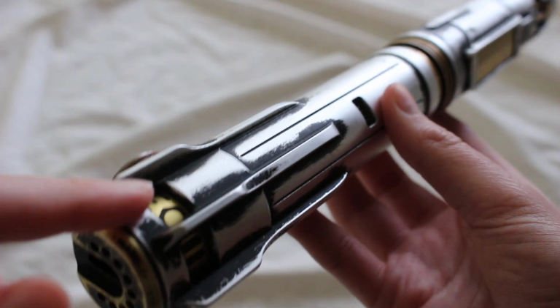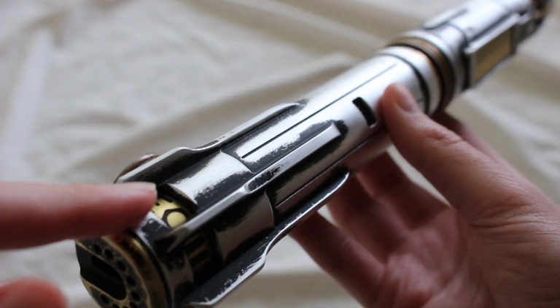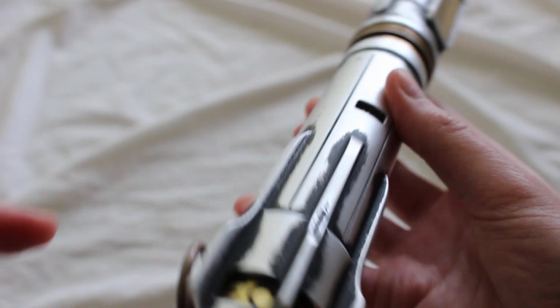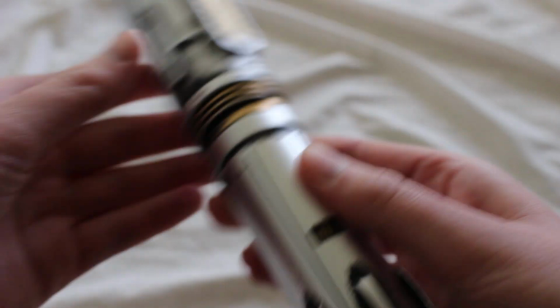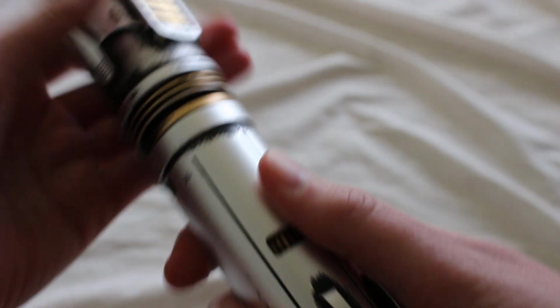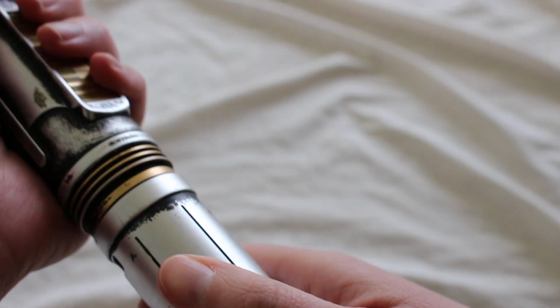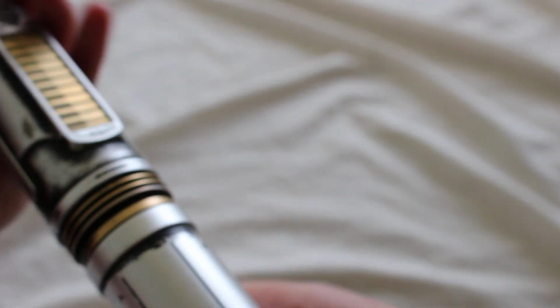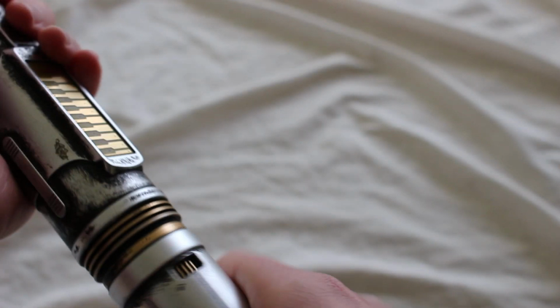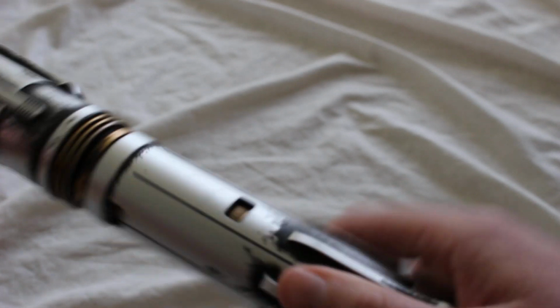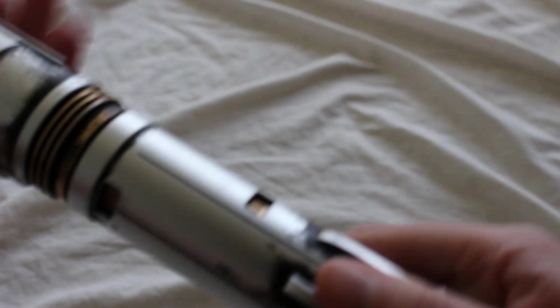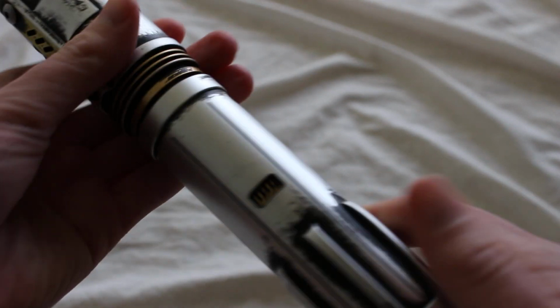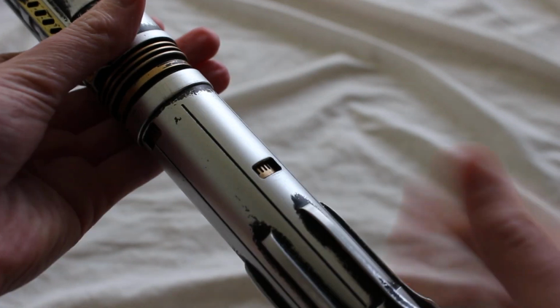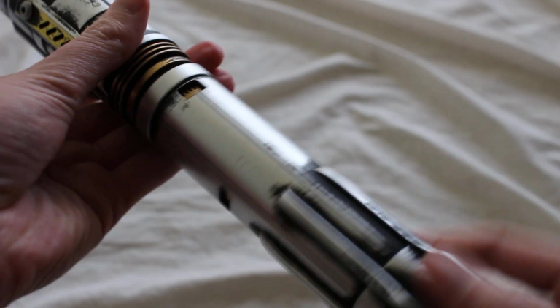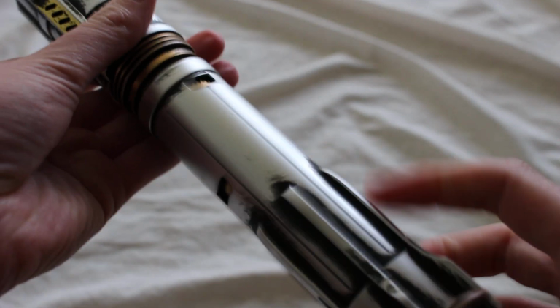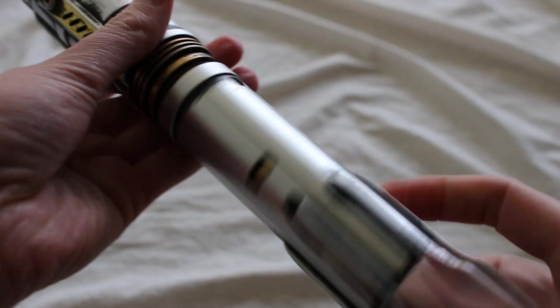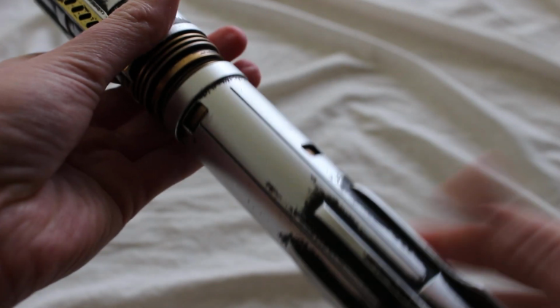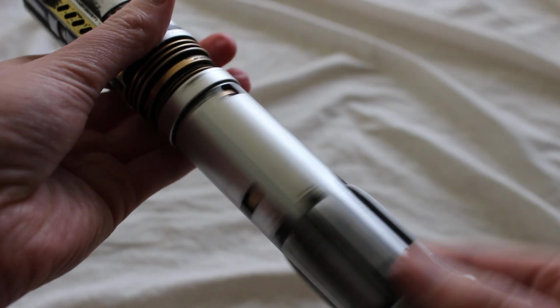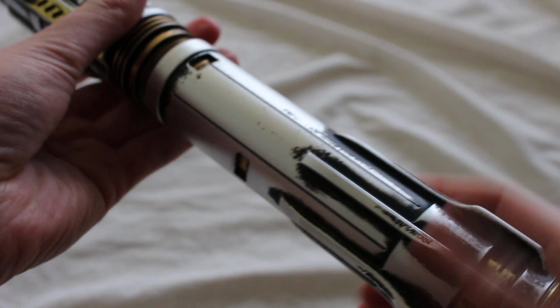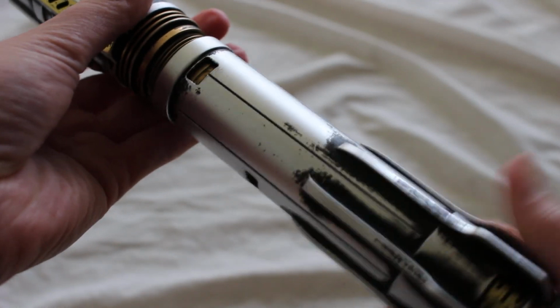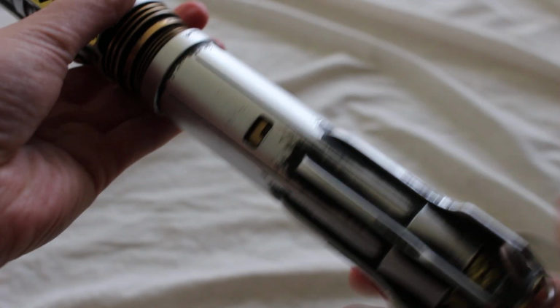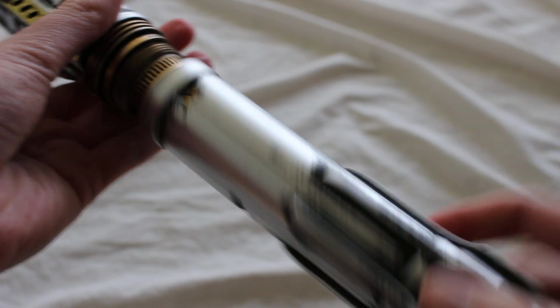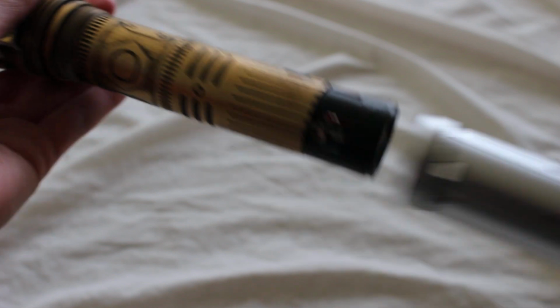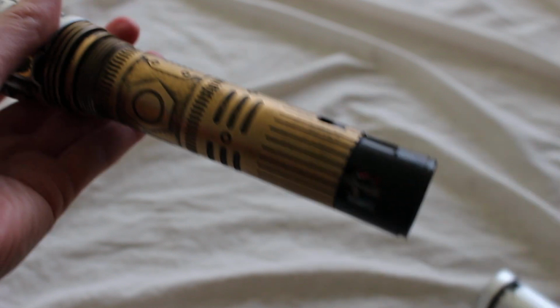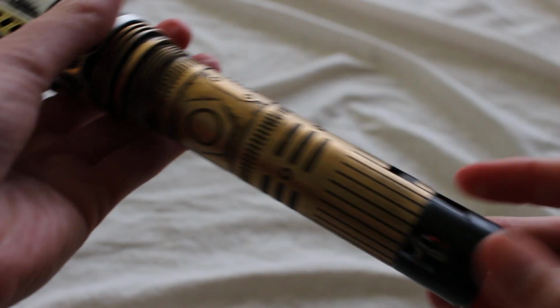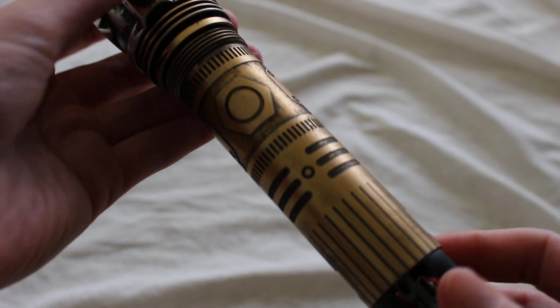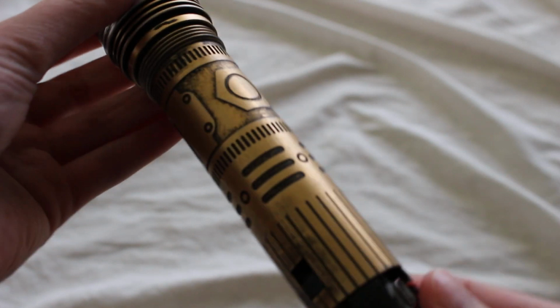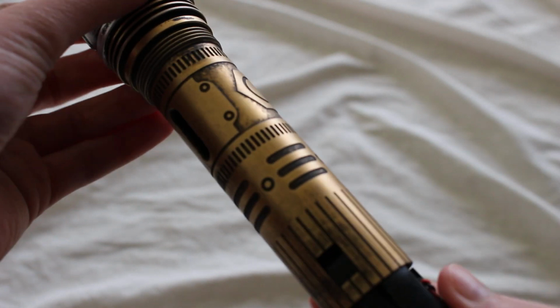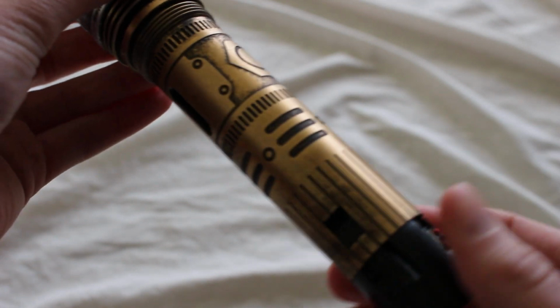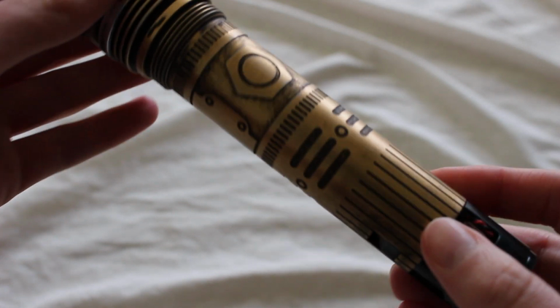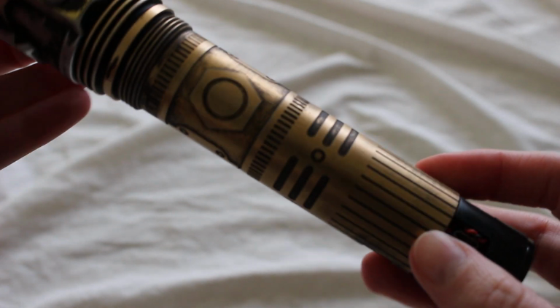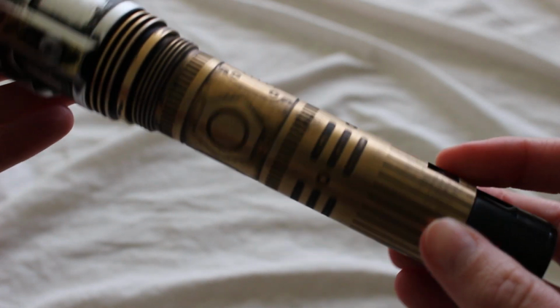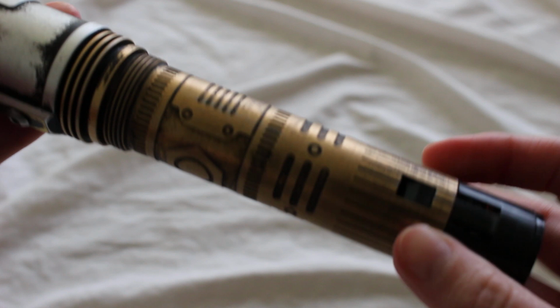Now this particular hilt design, the Scion, has kind of a reveal feature to it. And take a look at that — this interior part also has some weathering to it.